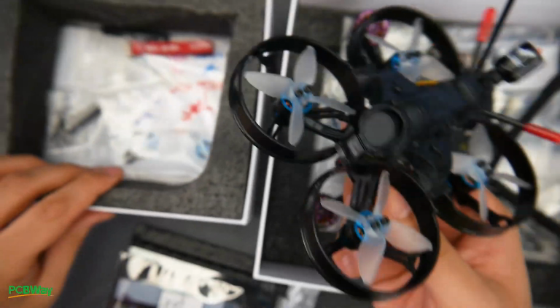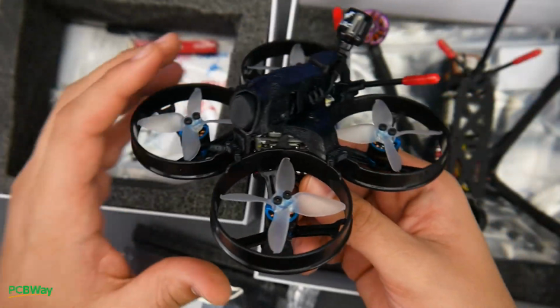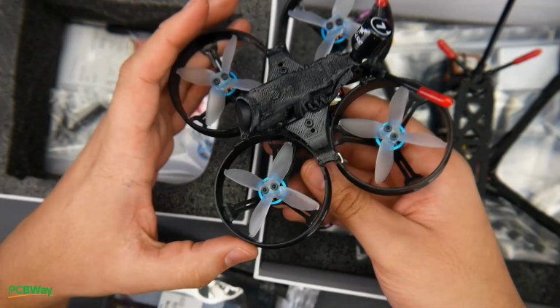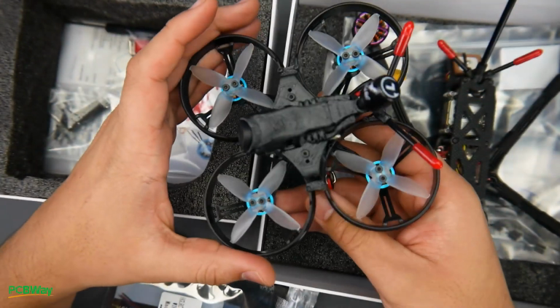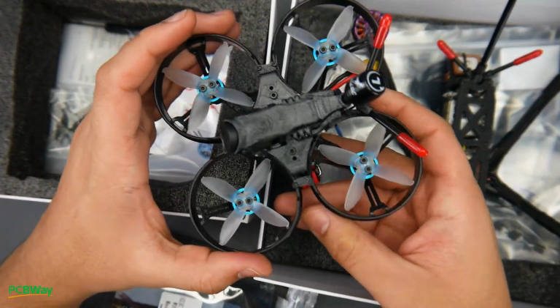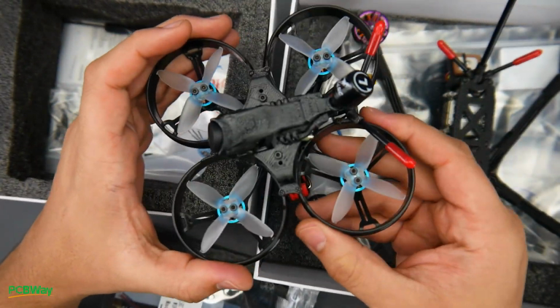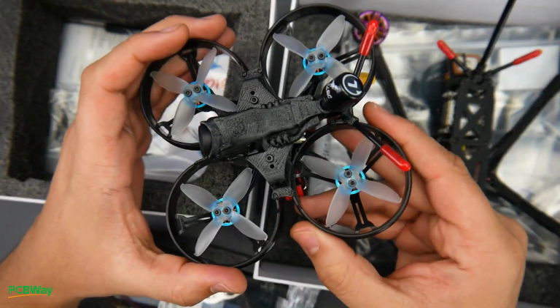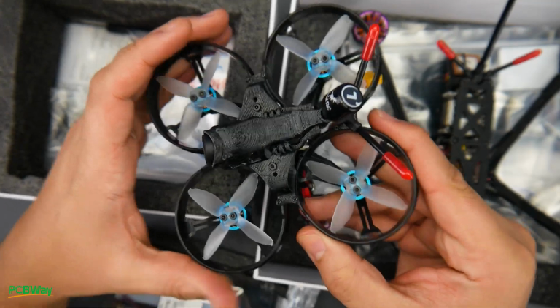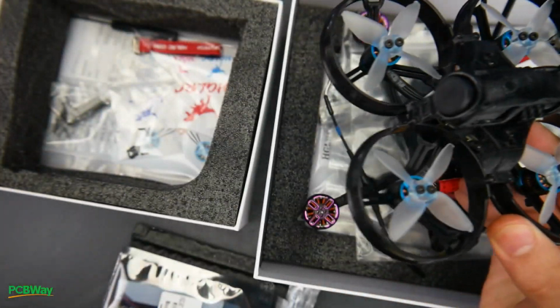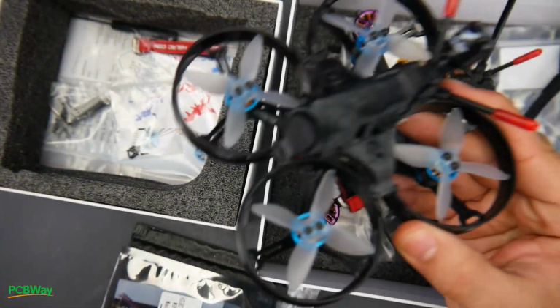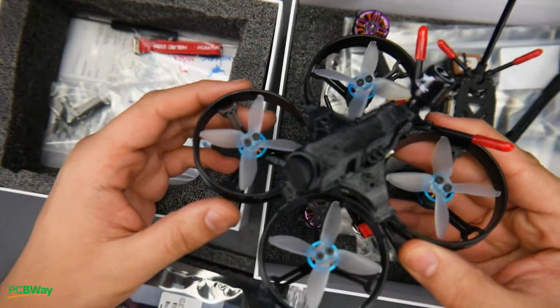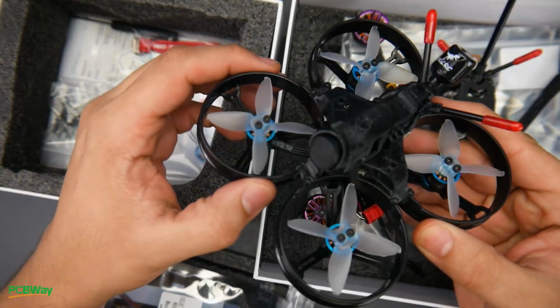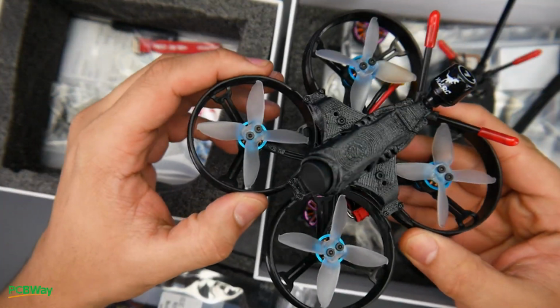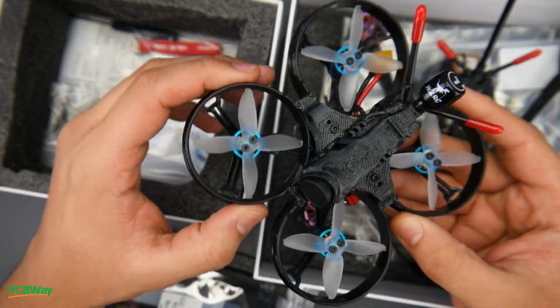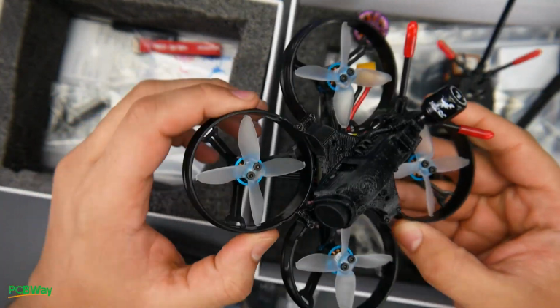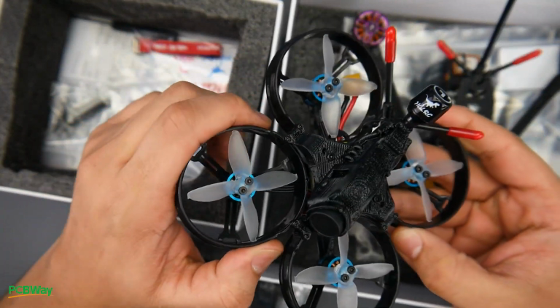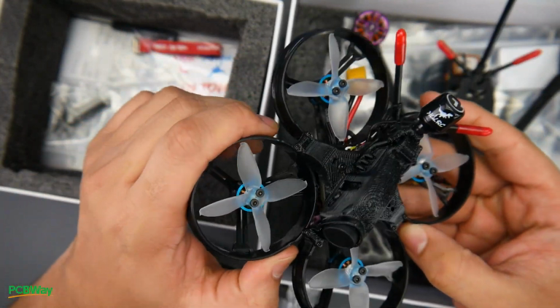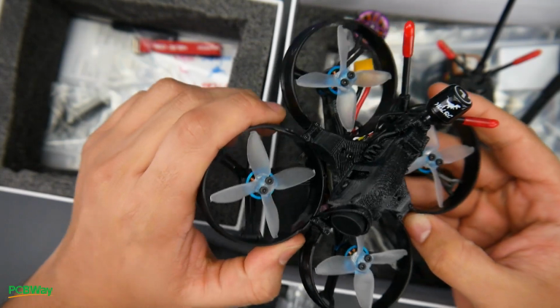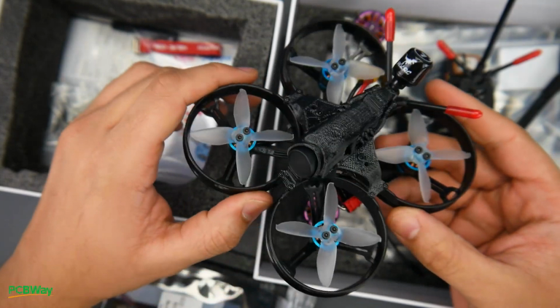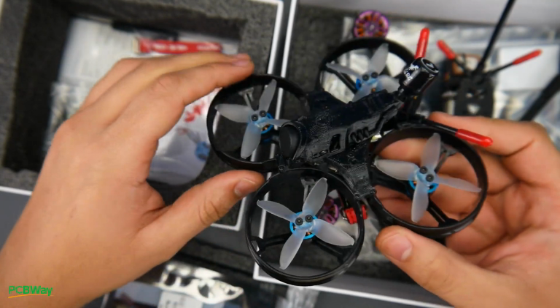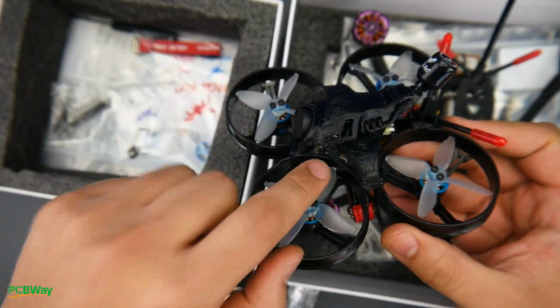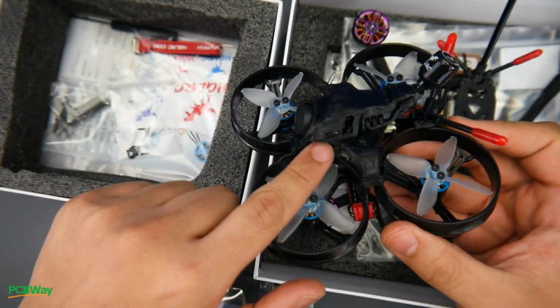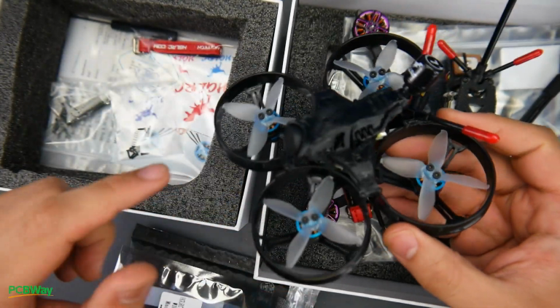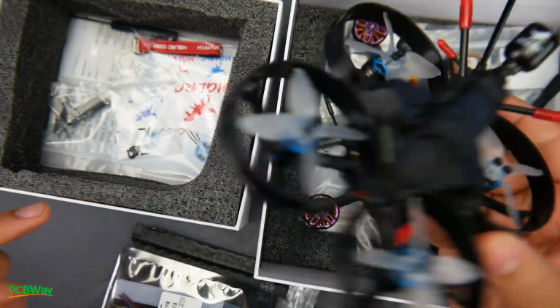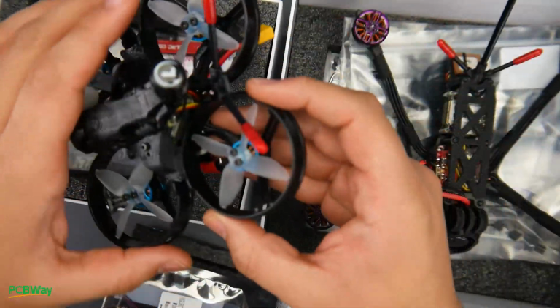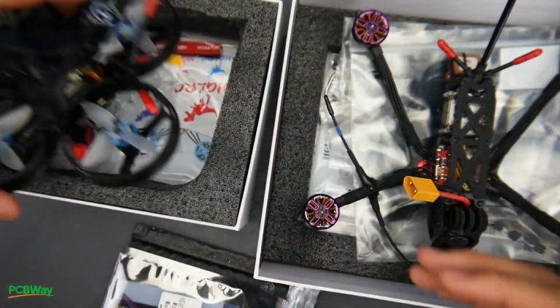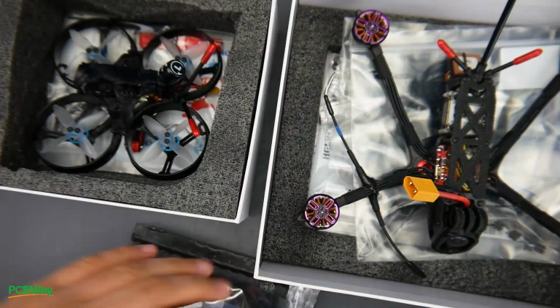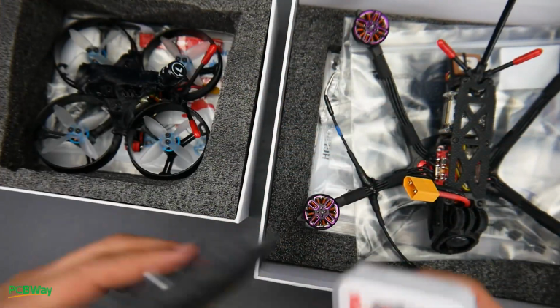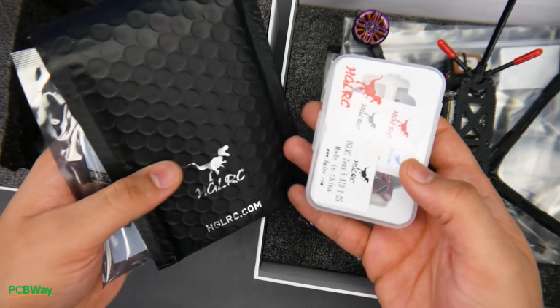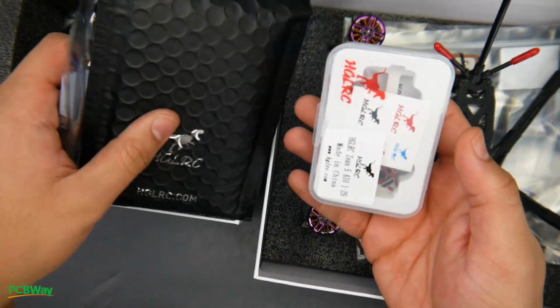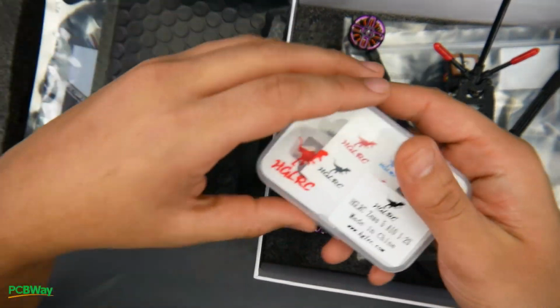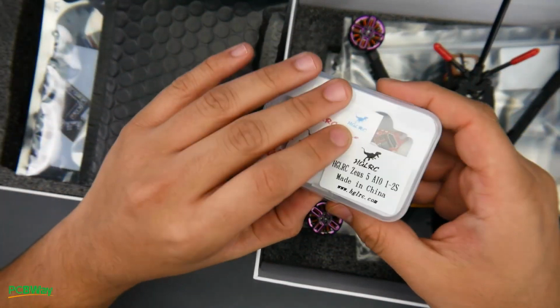I also got this here — I have no idea what this is just yet, but the plastic seems pretty decent and they give you two spare plastic pieces. It's actually really strong plastic, which is nice to see. It does have a Caddx Vista inside — we'll come back to this in a bit — and some electronics as well.